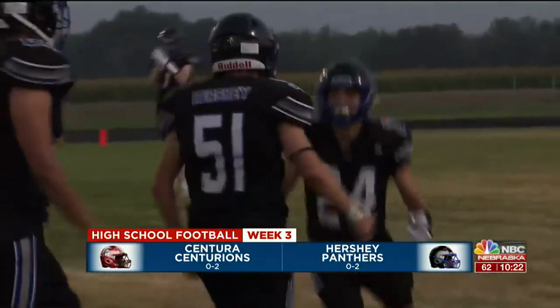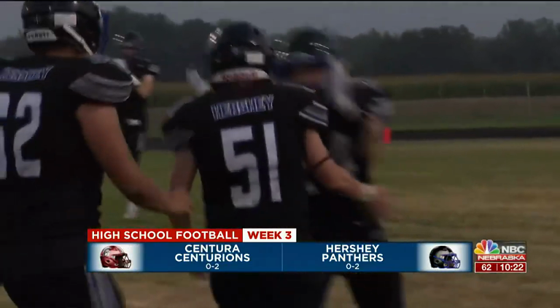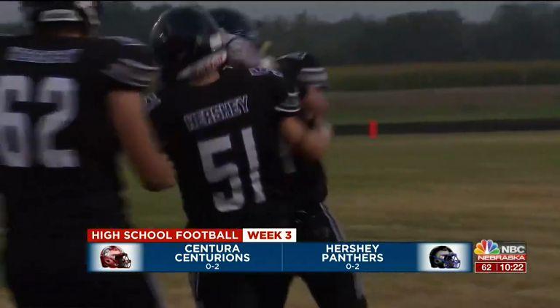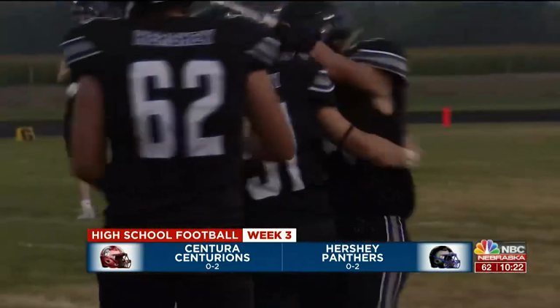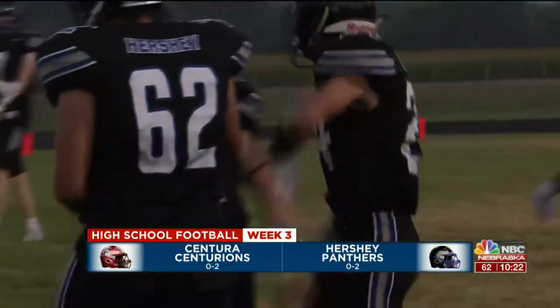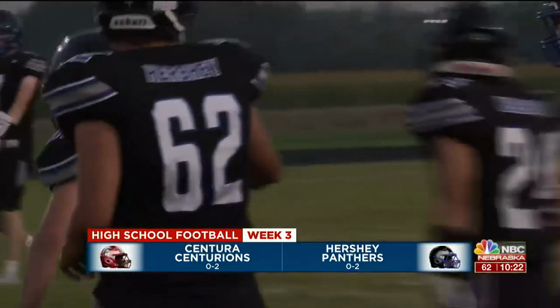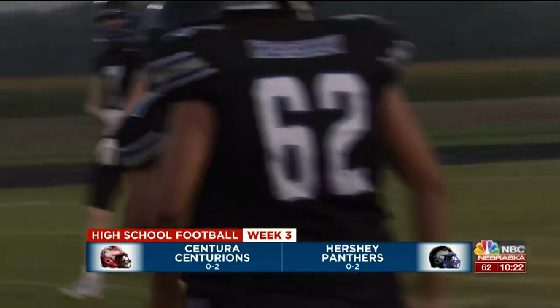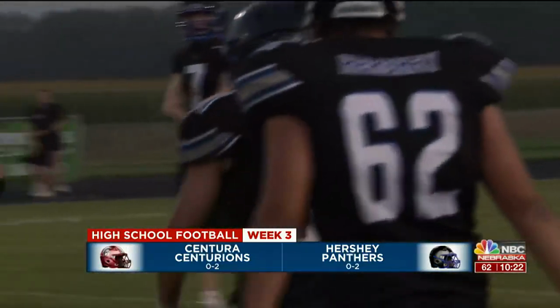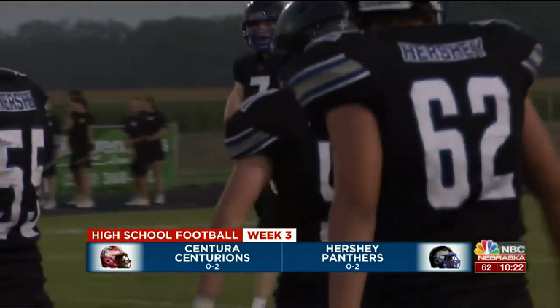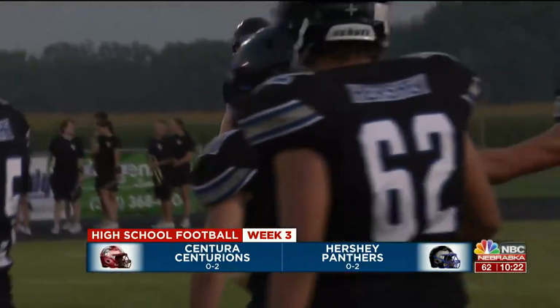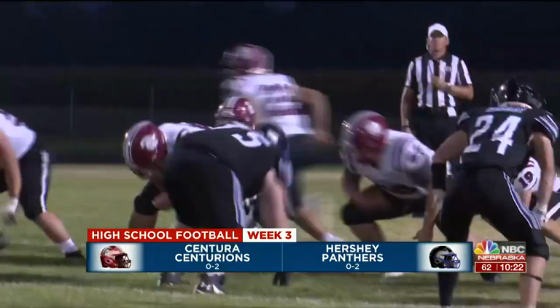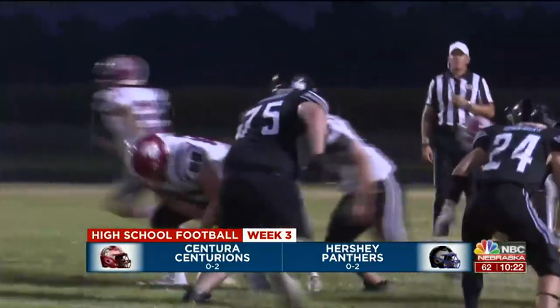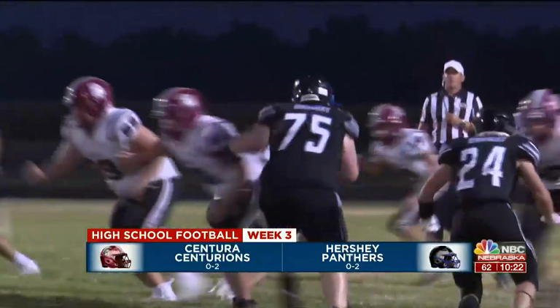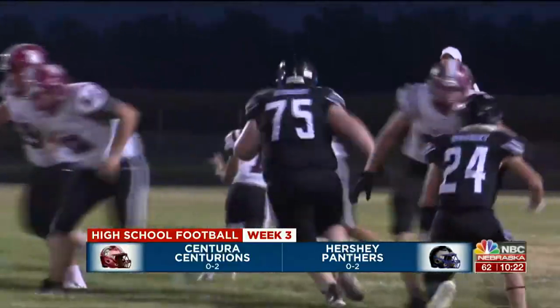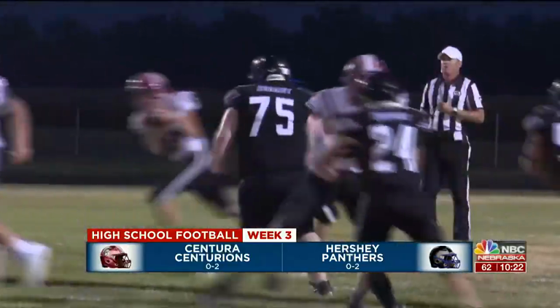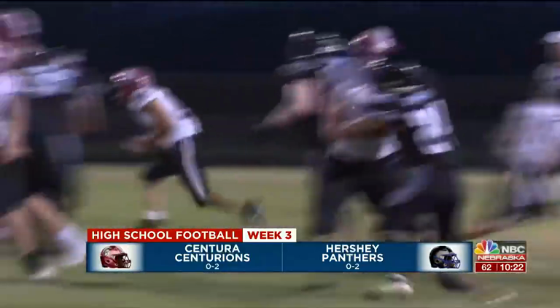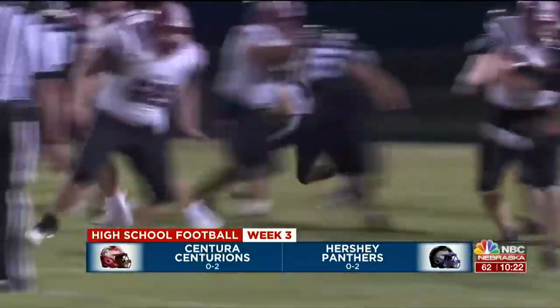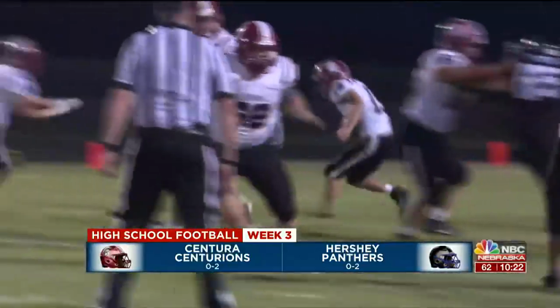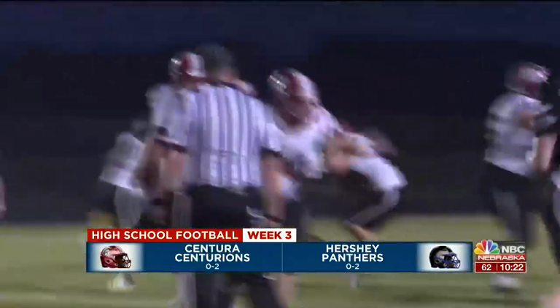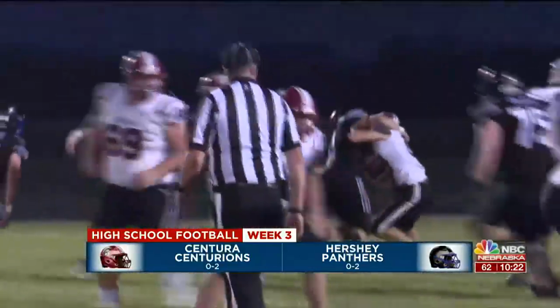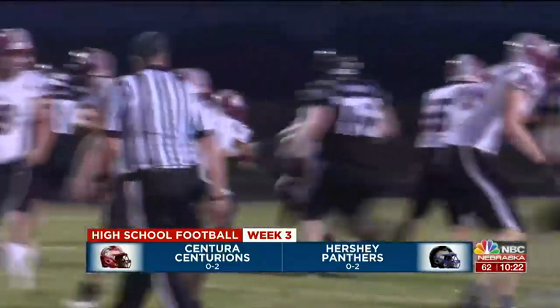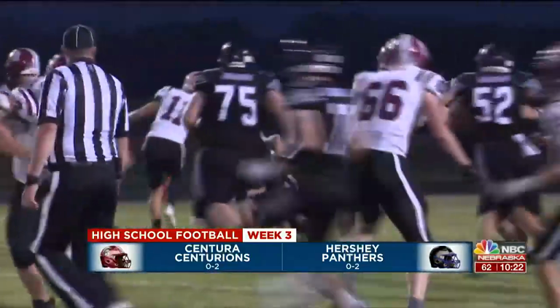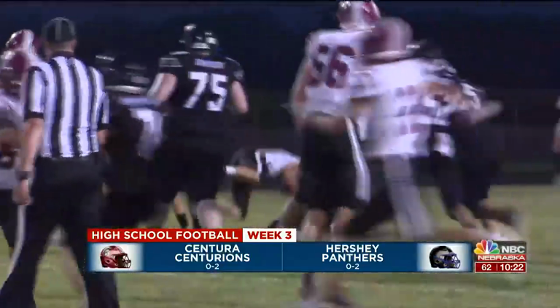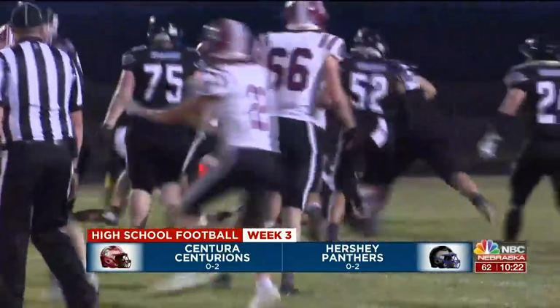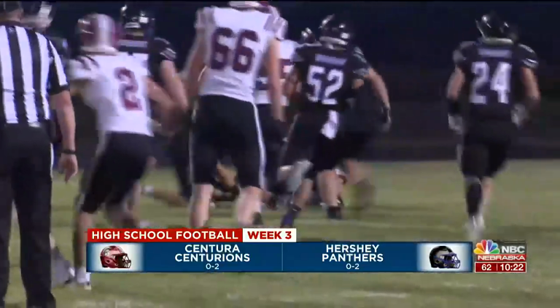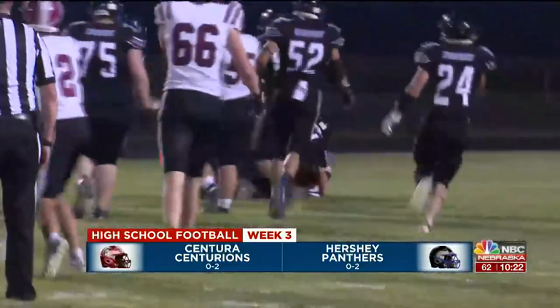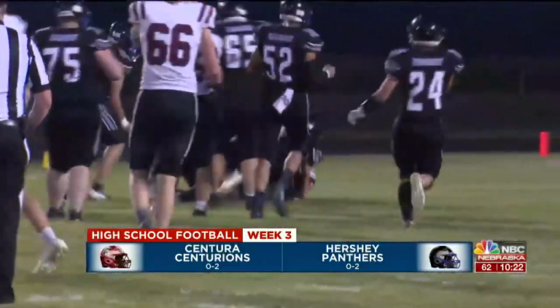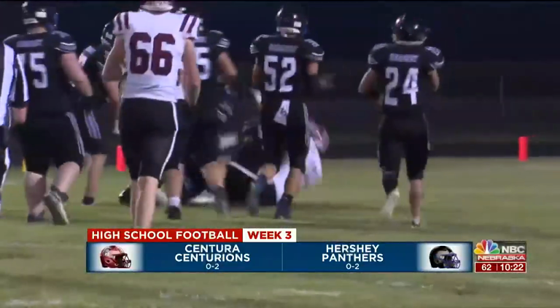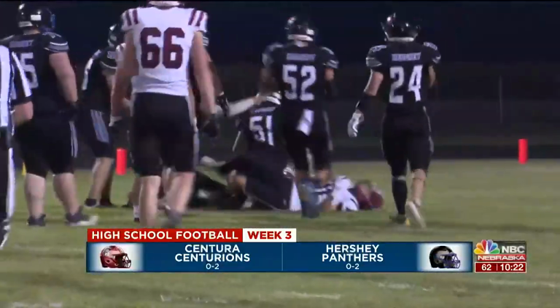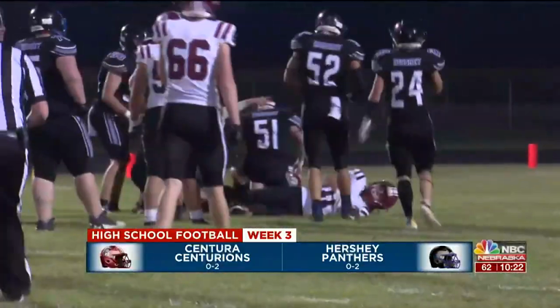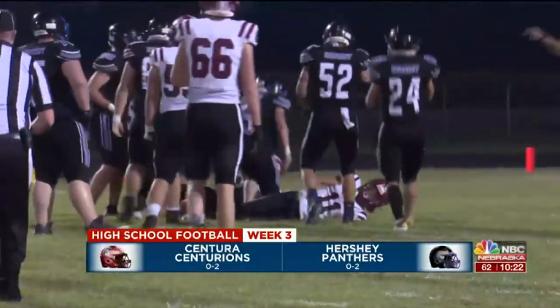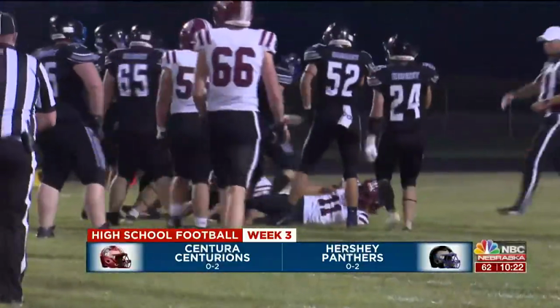Moving to the third quarter now, the pitch goes out right to Calvin Zimmerman. Once again, though, Jaden Parker is there to make the stop for the Panthers.